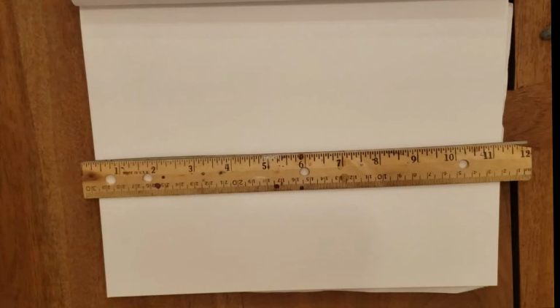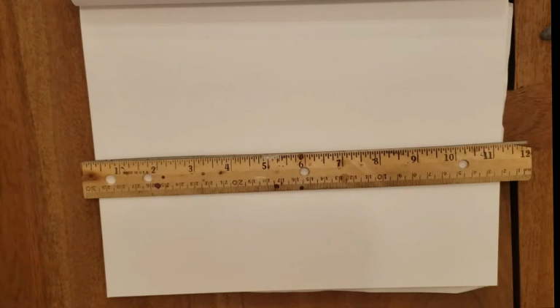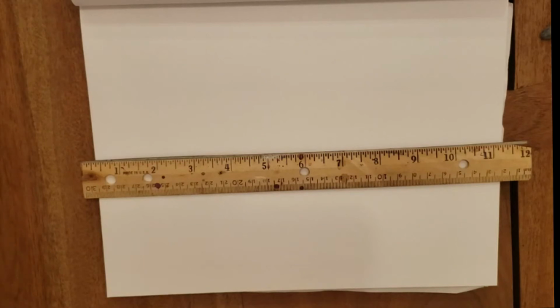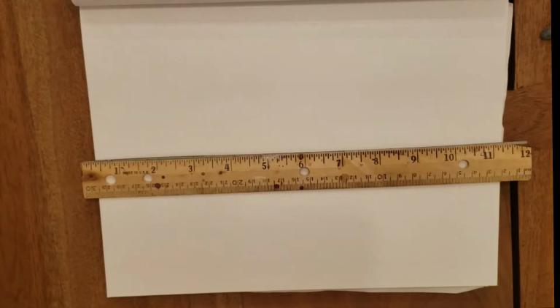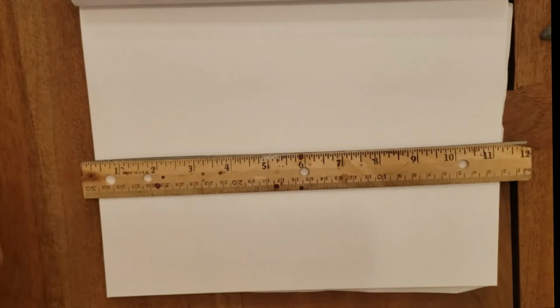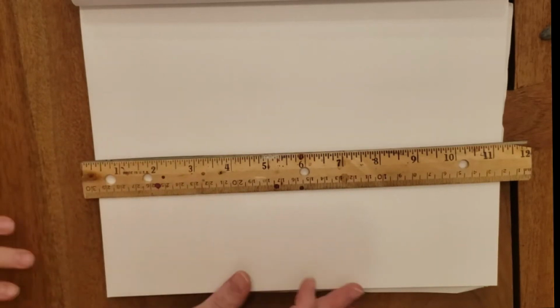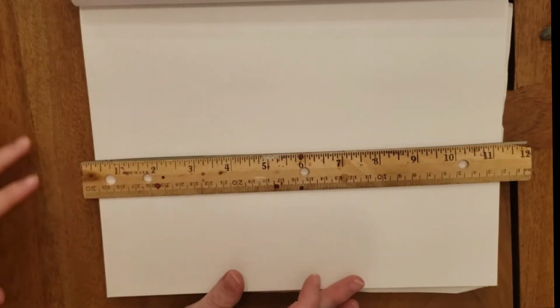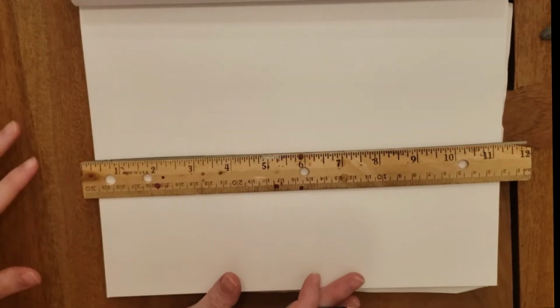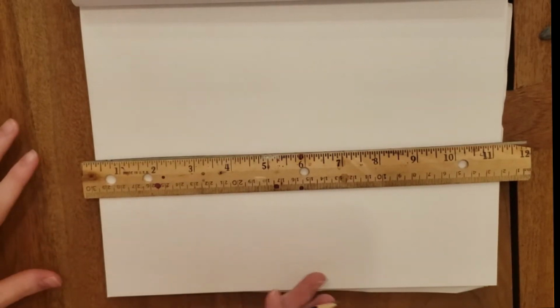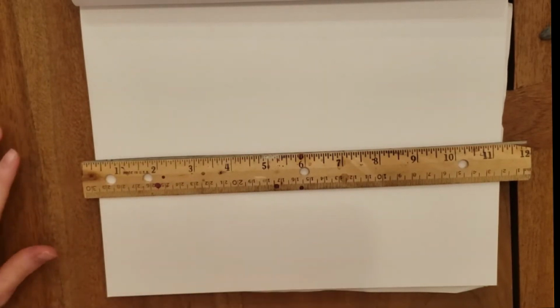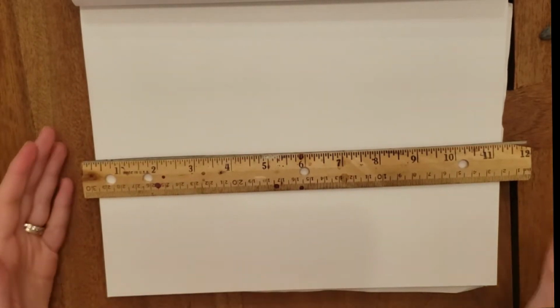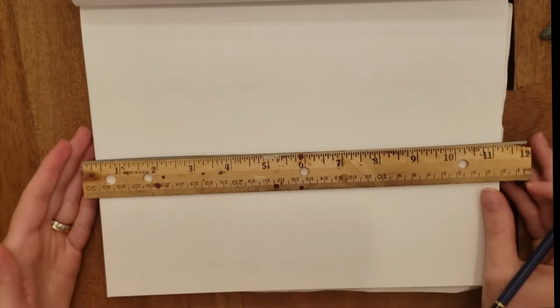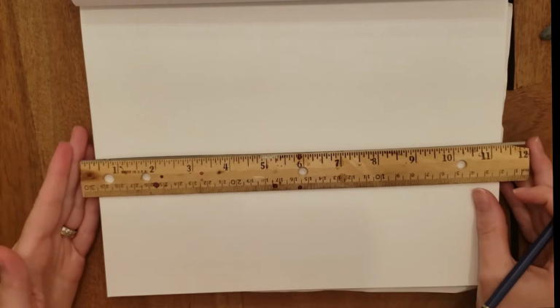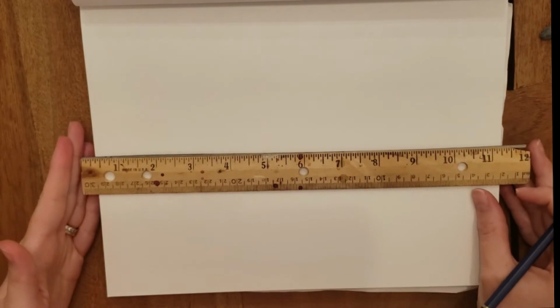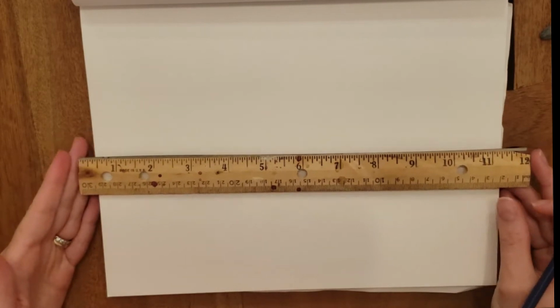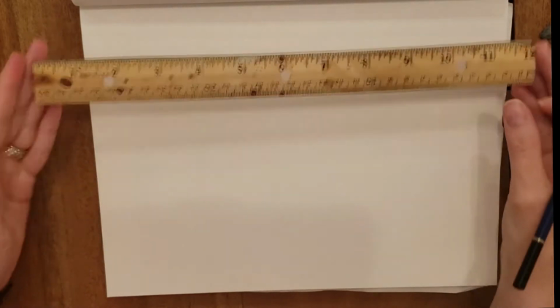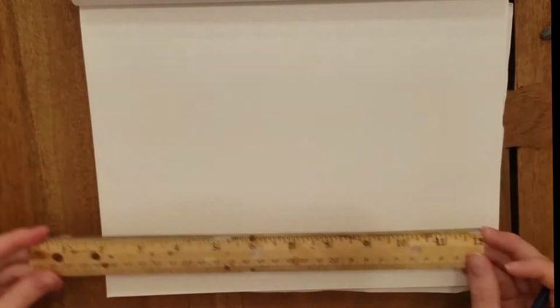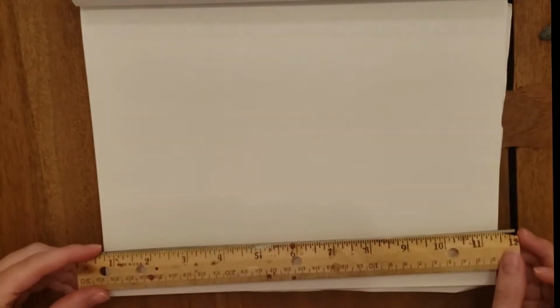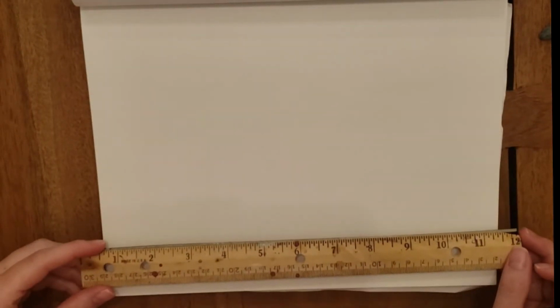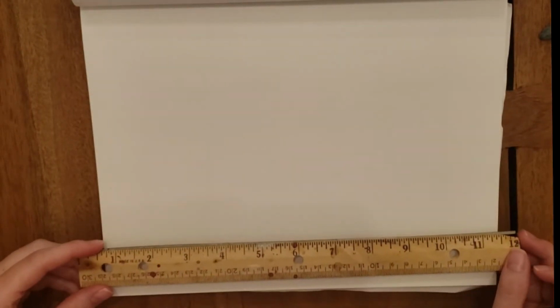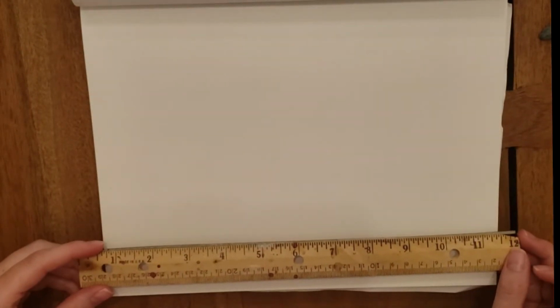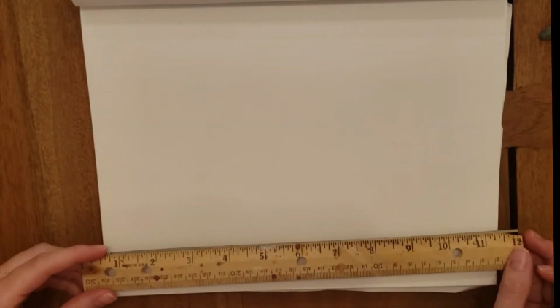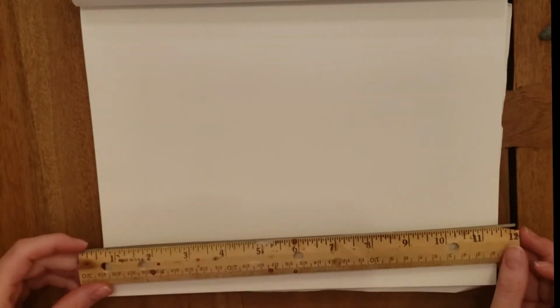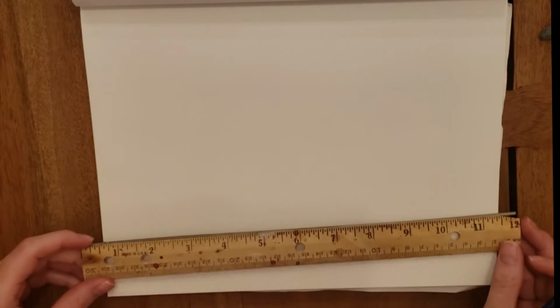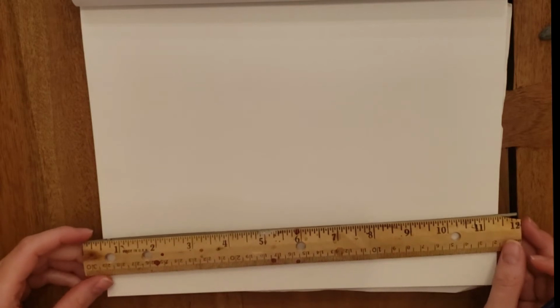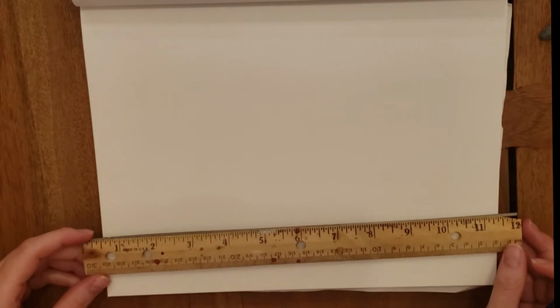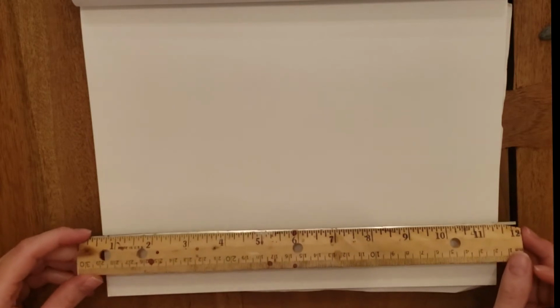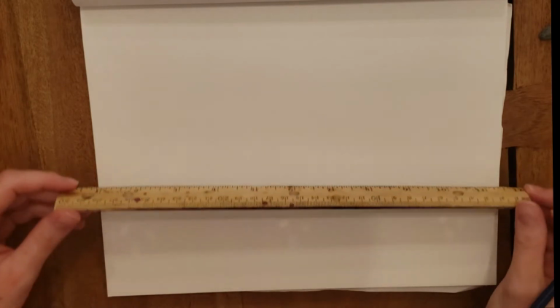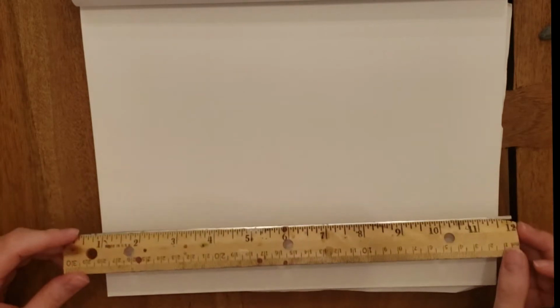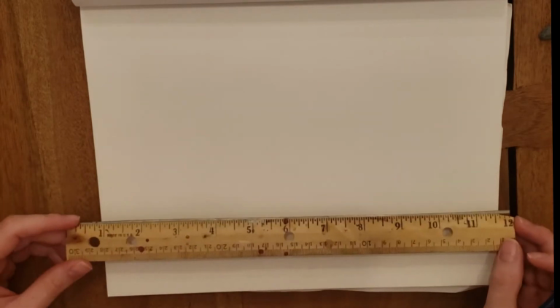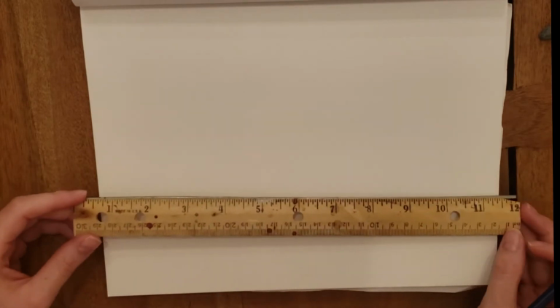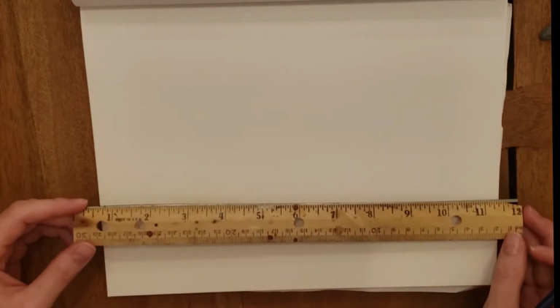In this video we are going to go over one-point perspective. I'm going to show you how to draw some cubes in one-point perspective, which means that we're going to create a realistic sense of space.